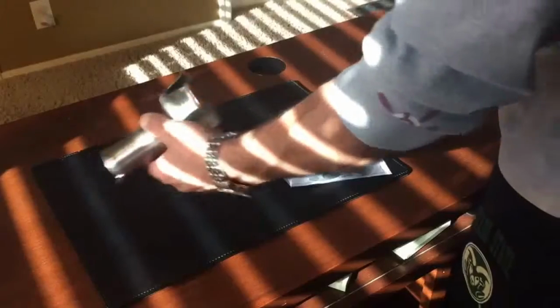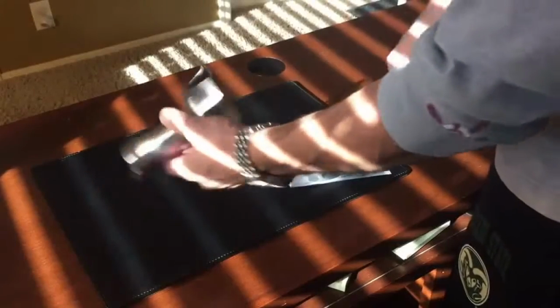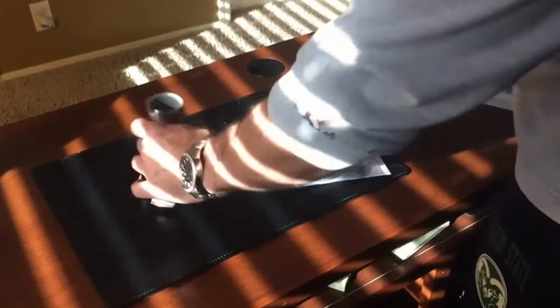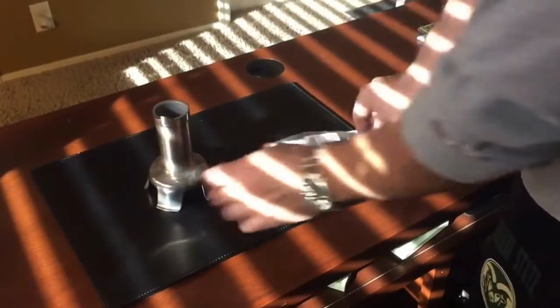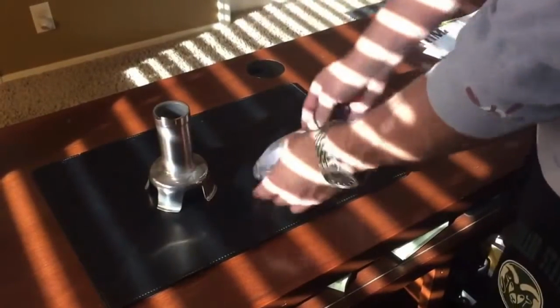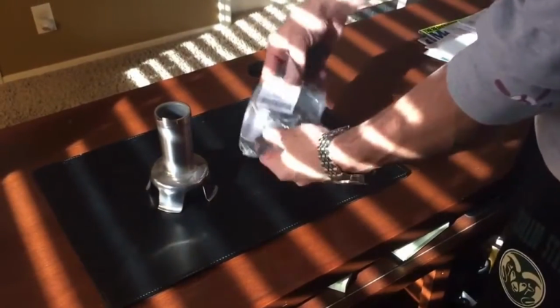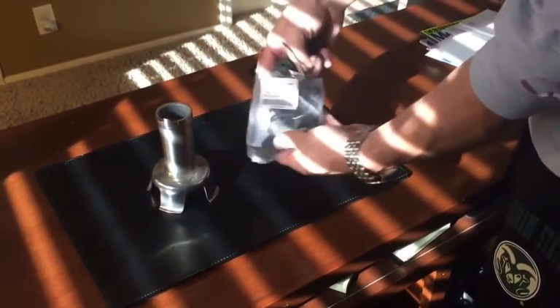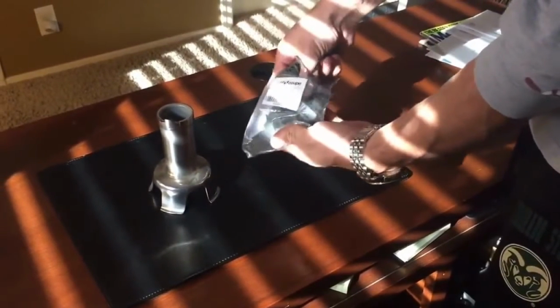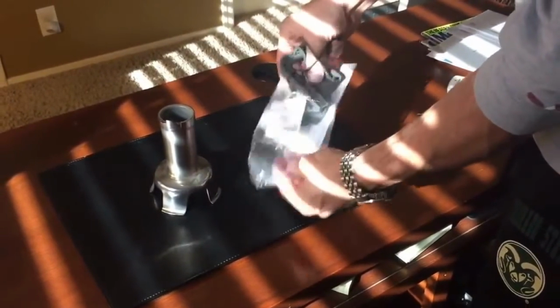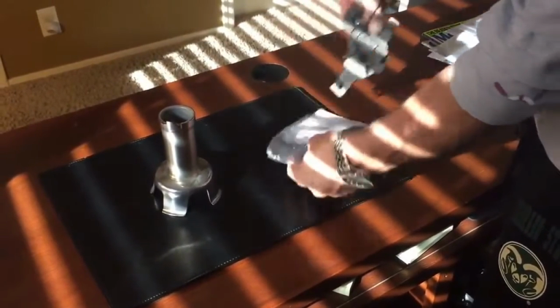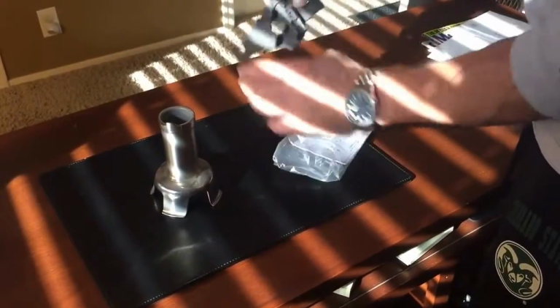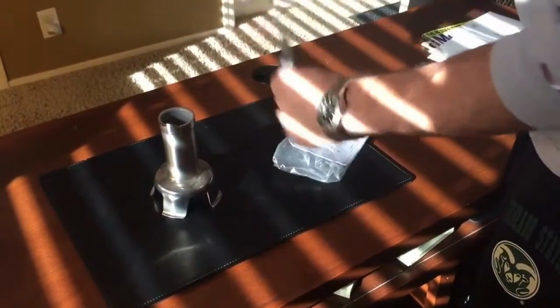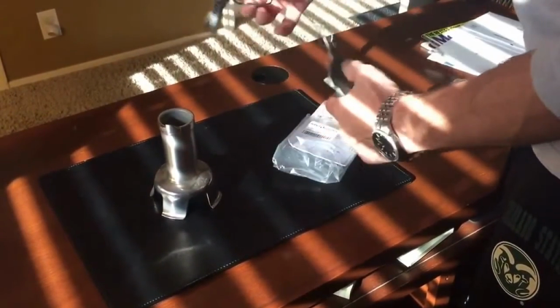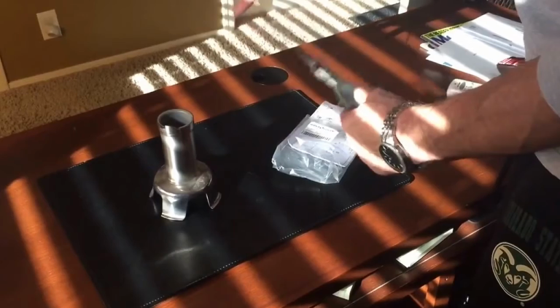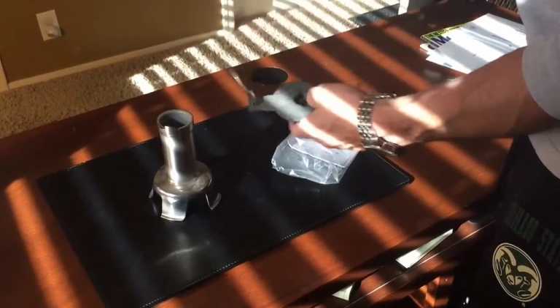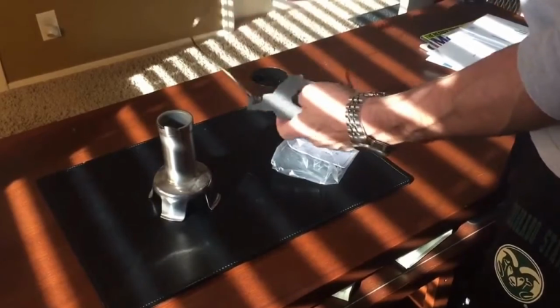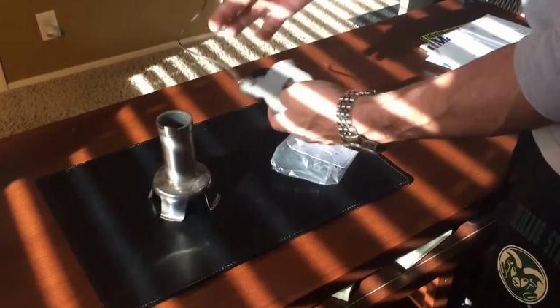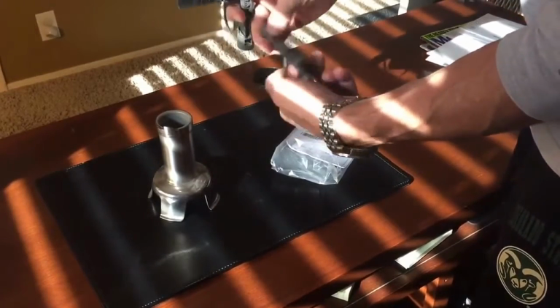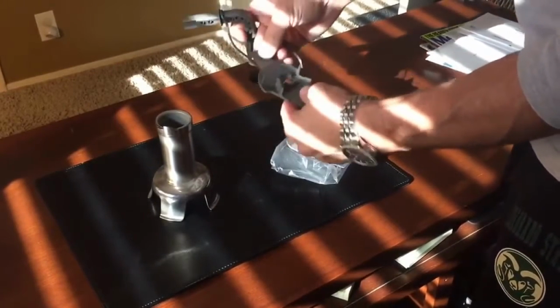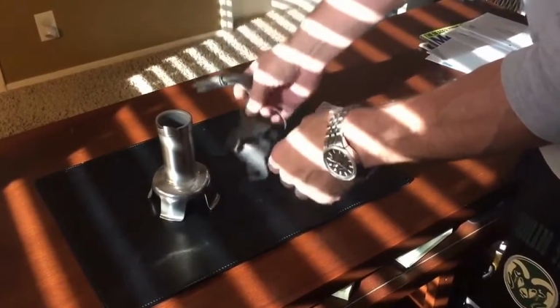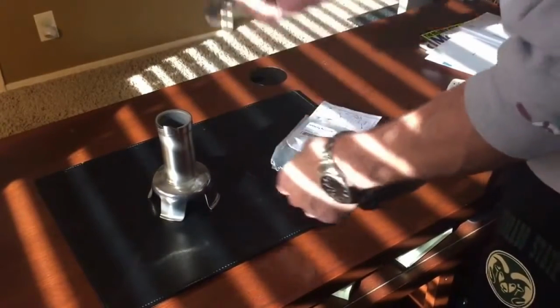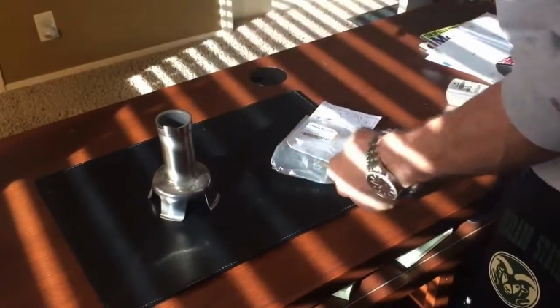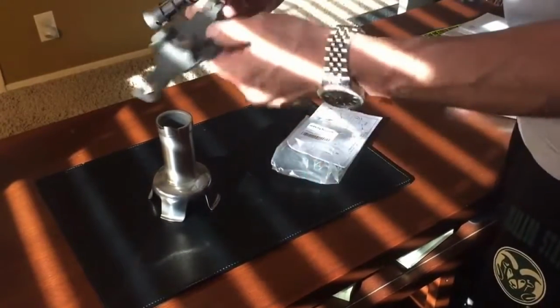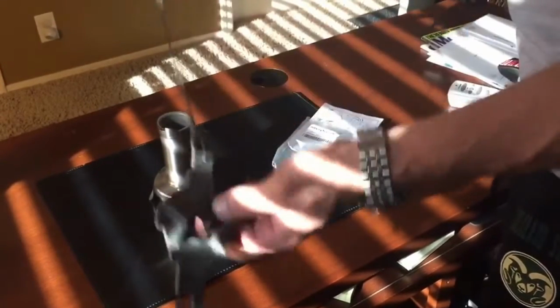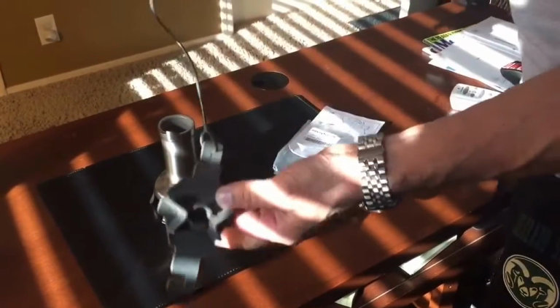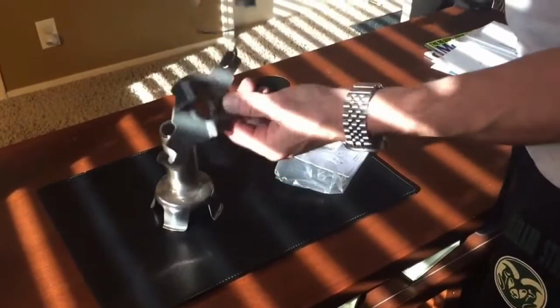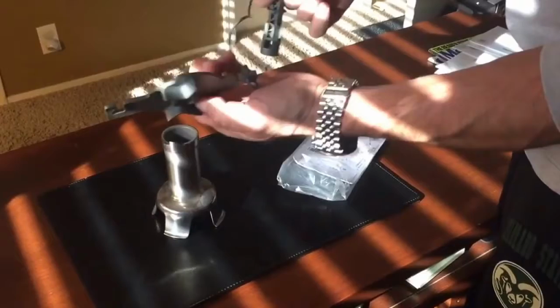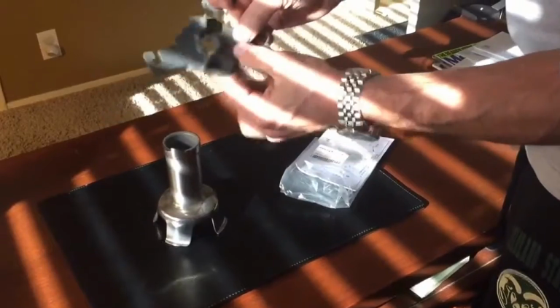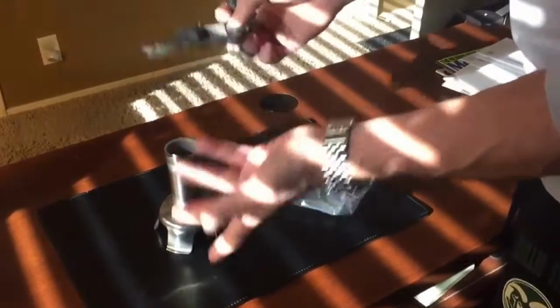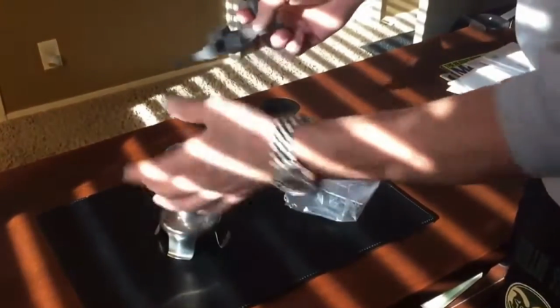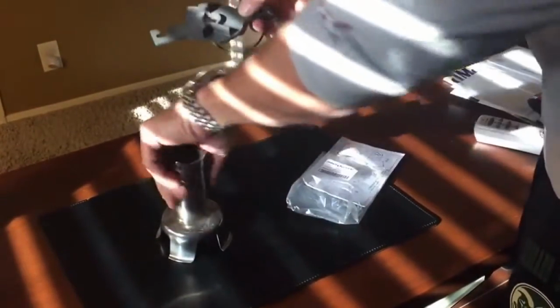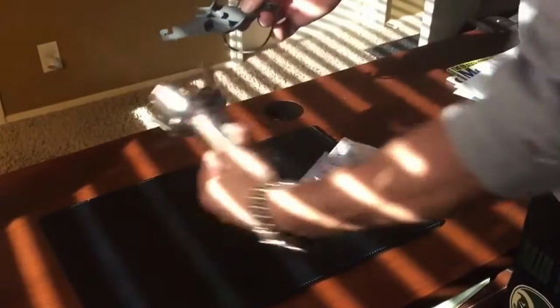I'm going to demonstrate how to properly take out the blade assembly for the MP450 or other PowerMixer models. The blade tool is as simple as this — it's basically a wrench and a blade holder so you don't cut your hands.